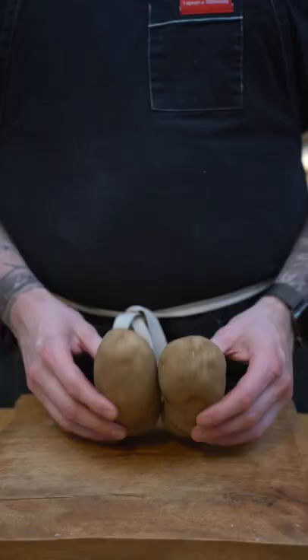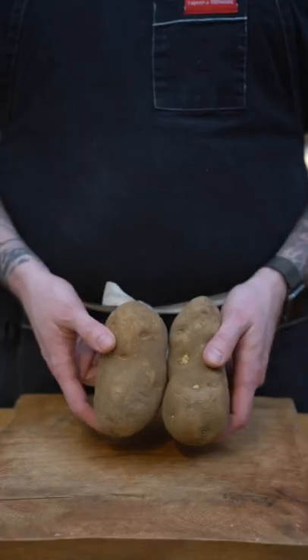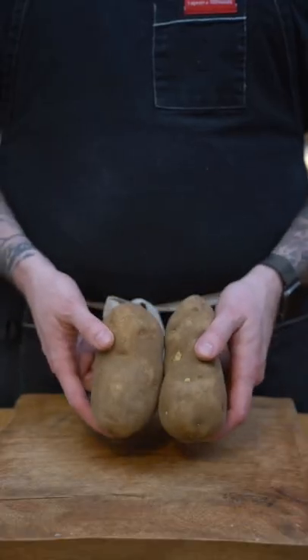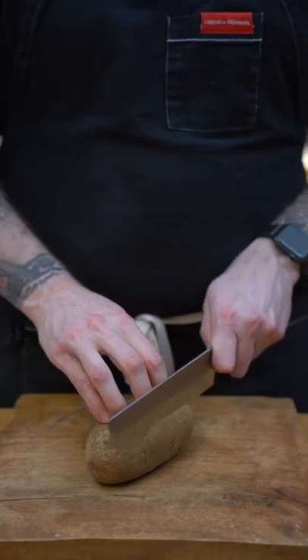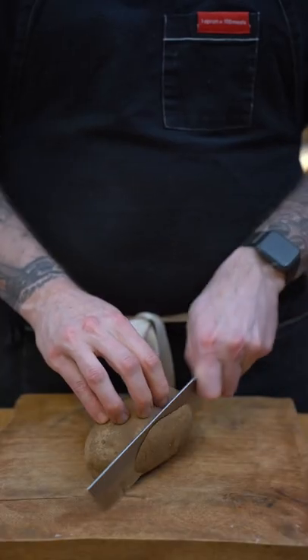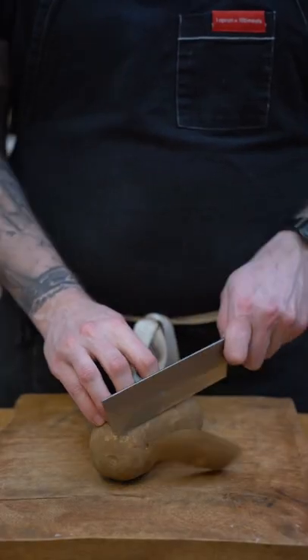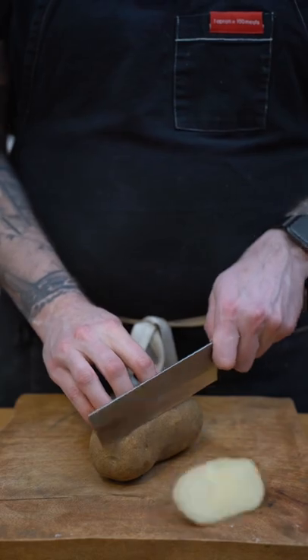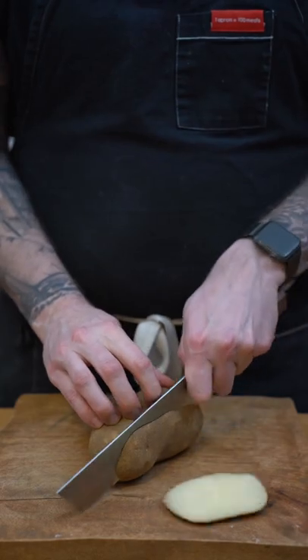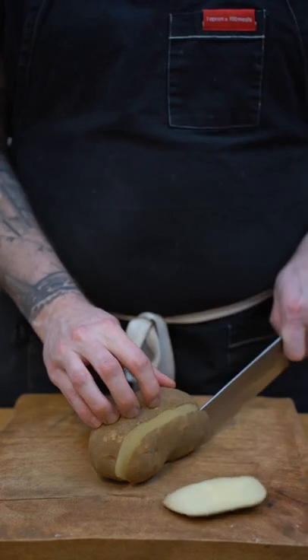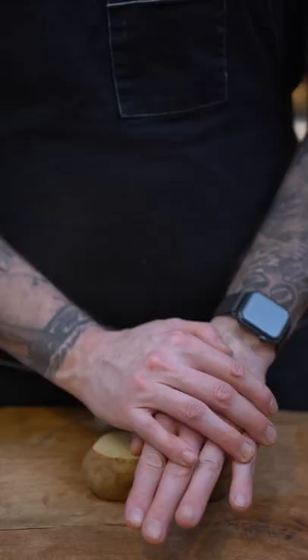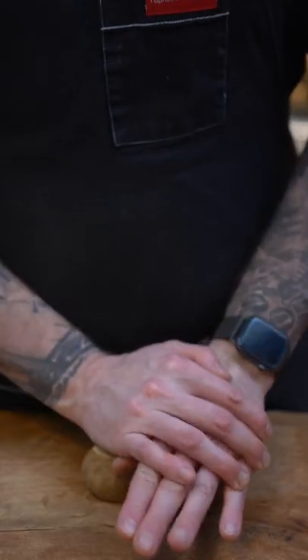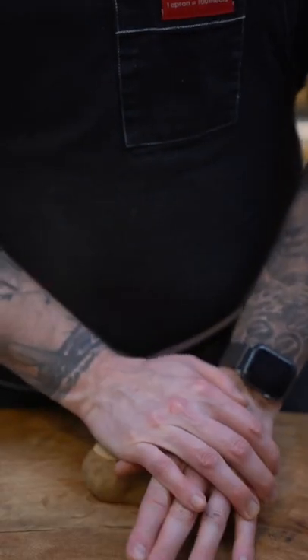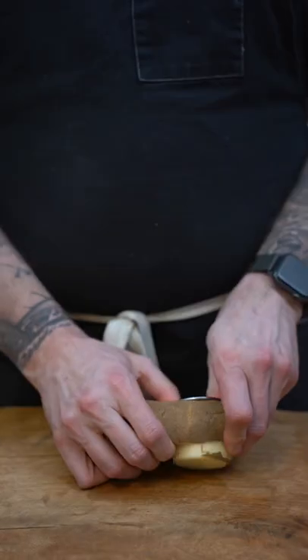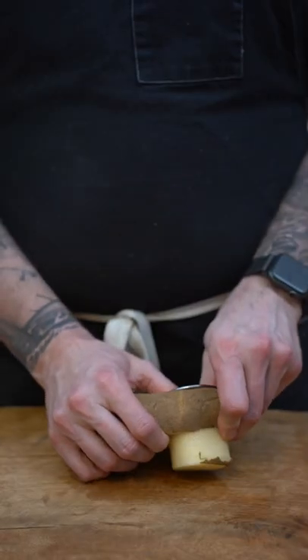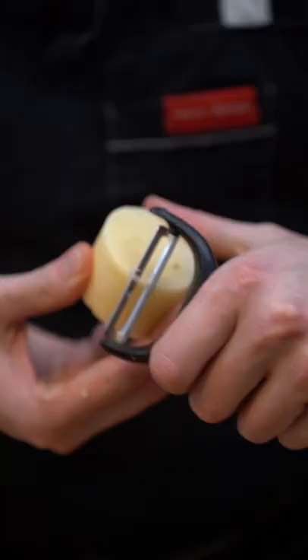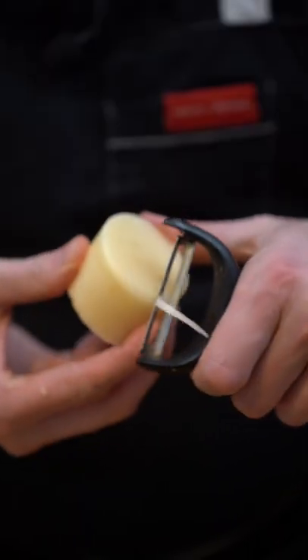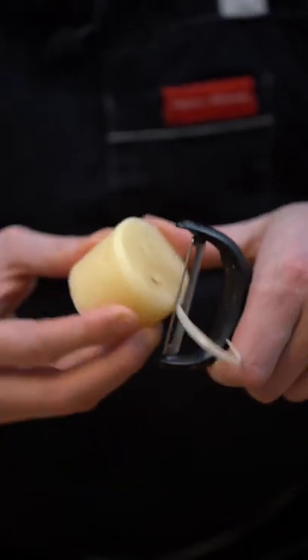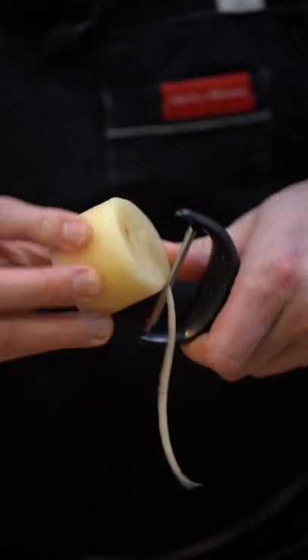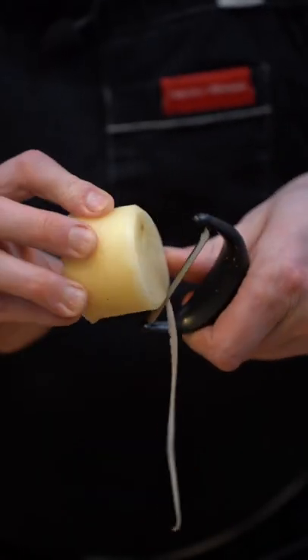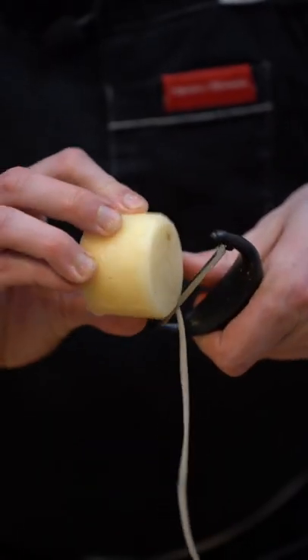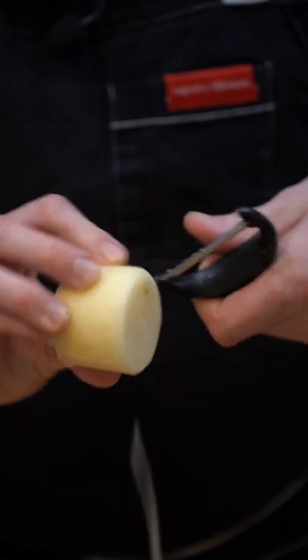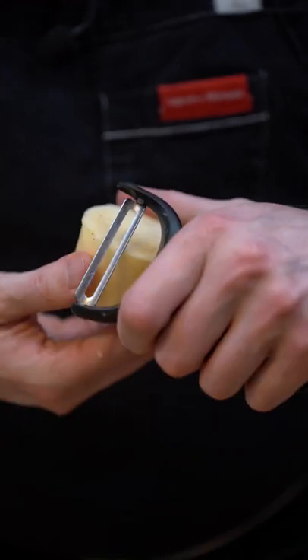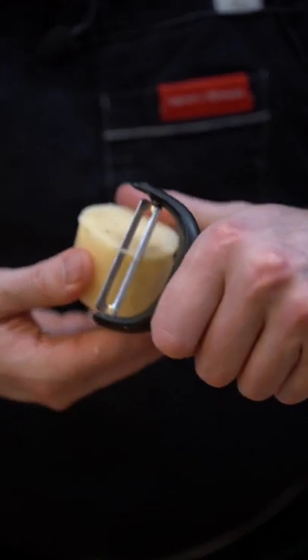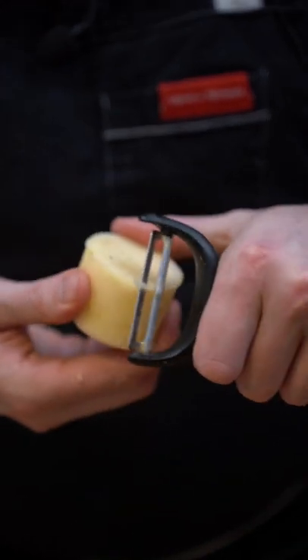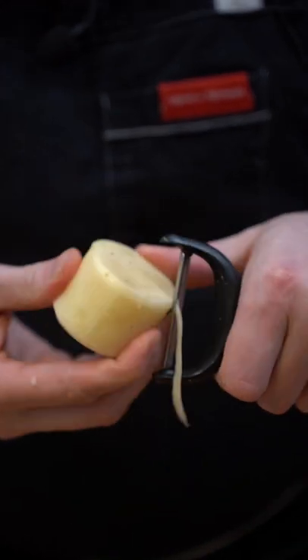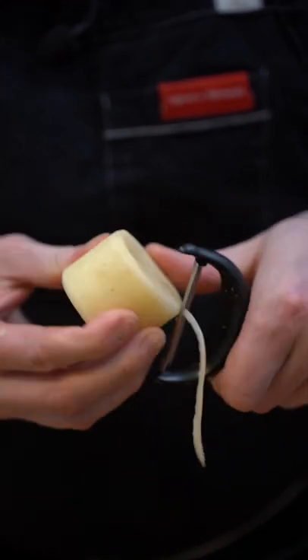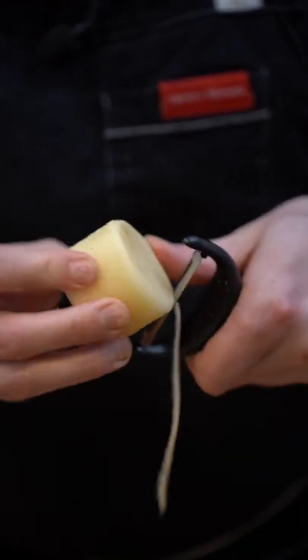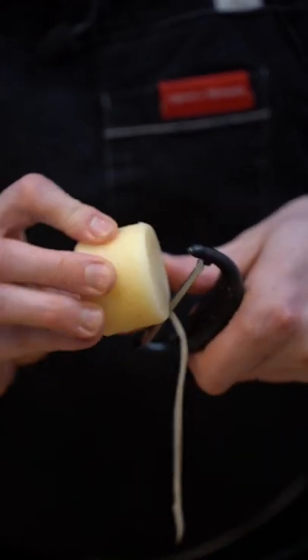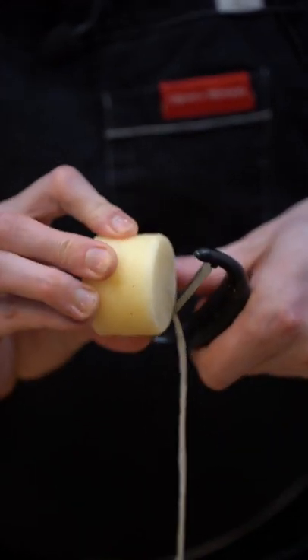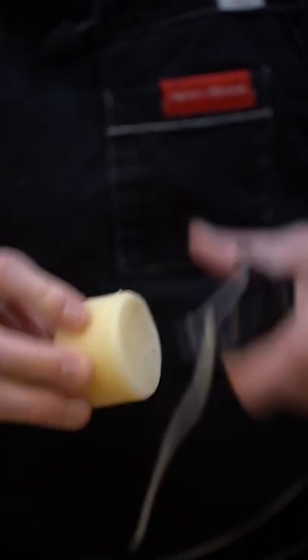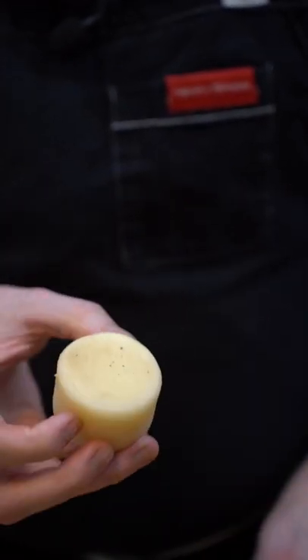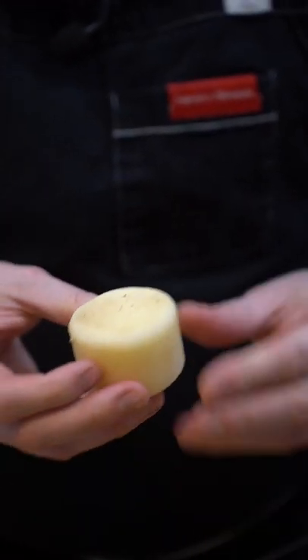We're gonna grab some russet potato and we're gonna cut the ends off. Using a ring cutter we're gonna do some beautiful cylinders. Well, not so beautiful, so we're gonna use a peeler and trim each end to have the most beautiful and perfect cylinder.